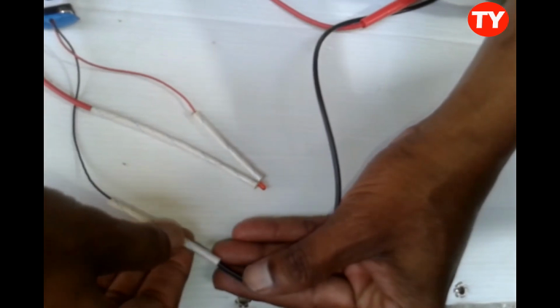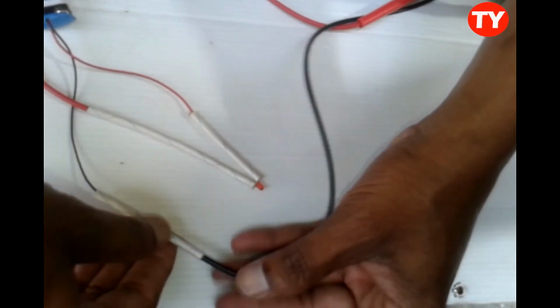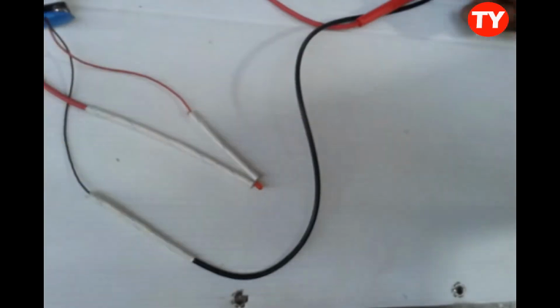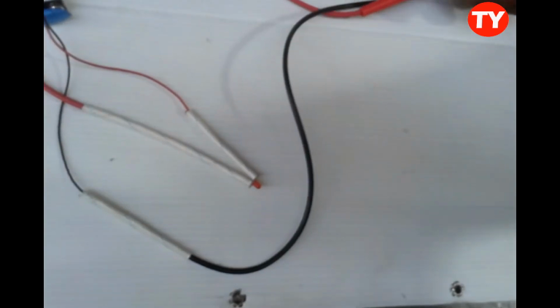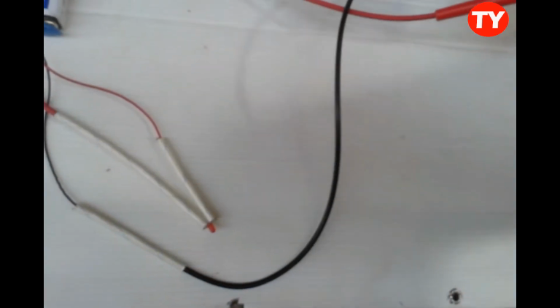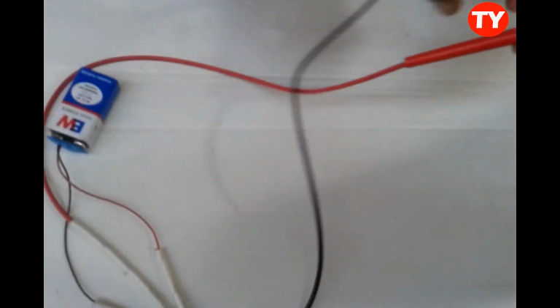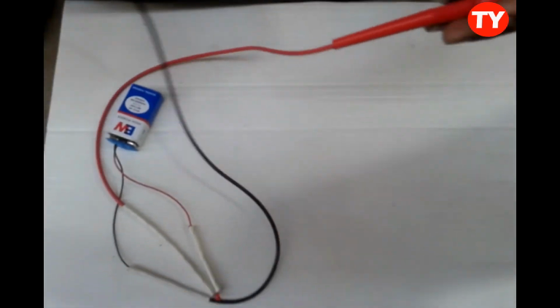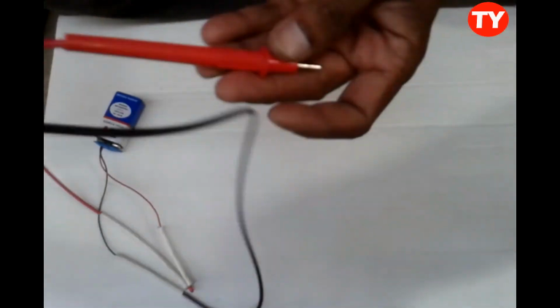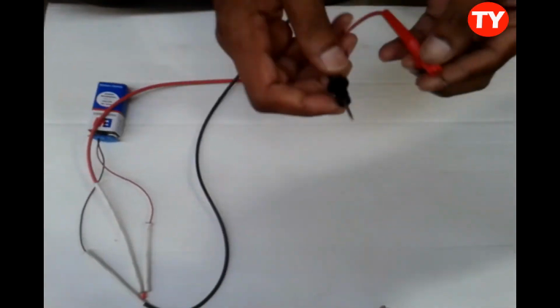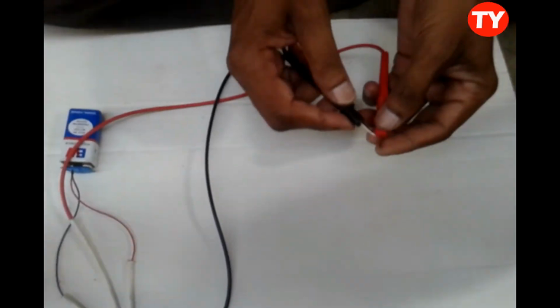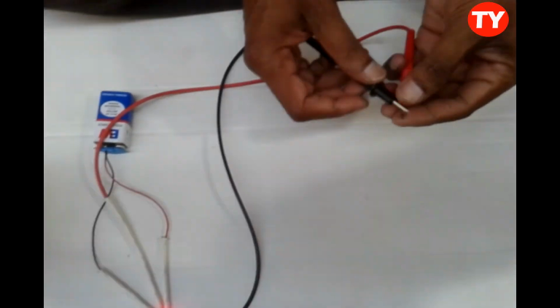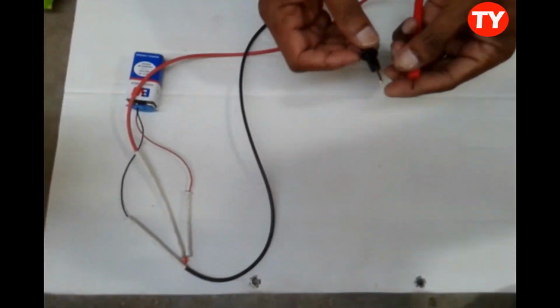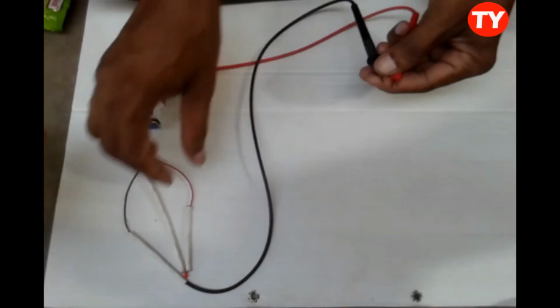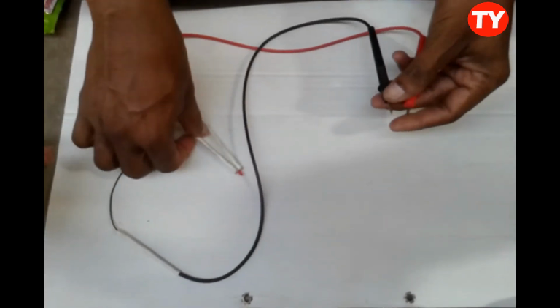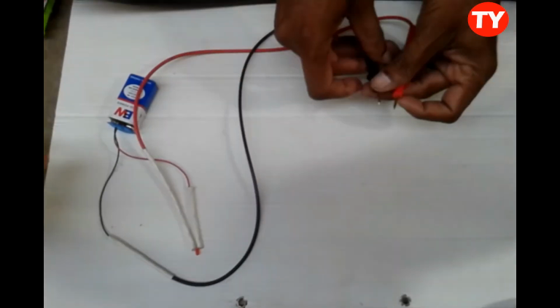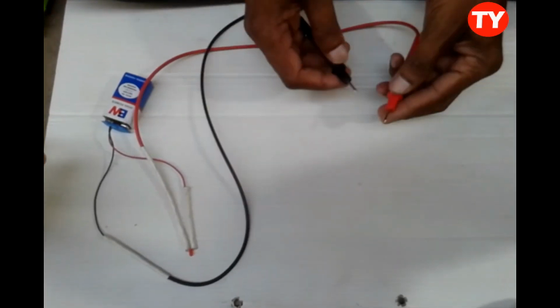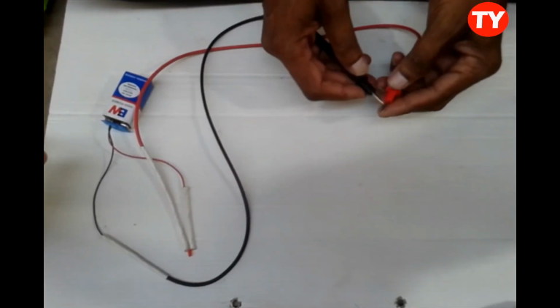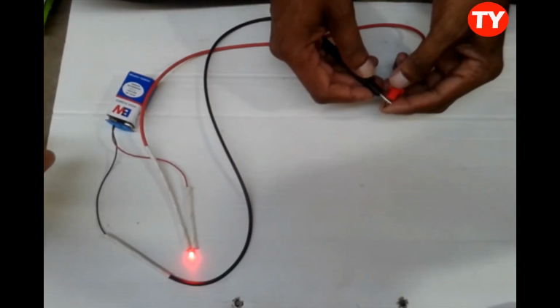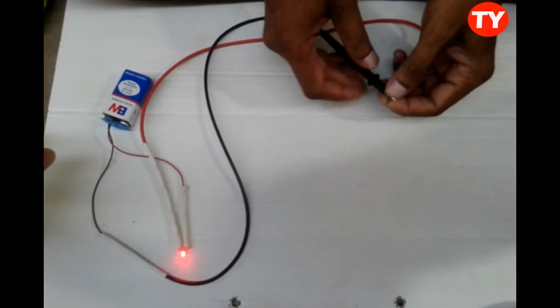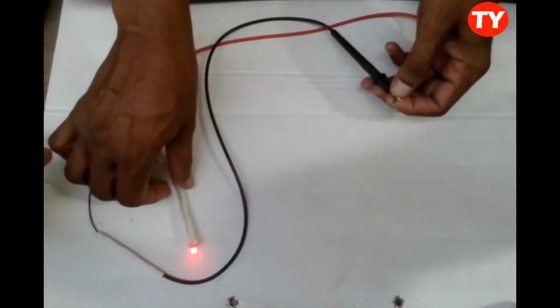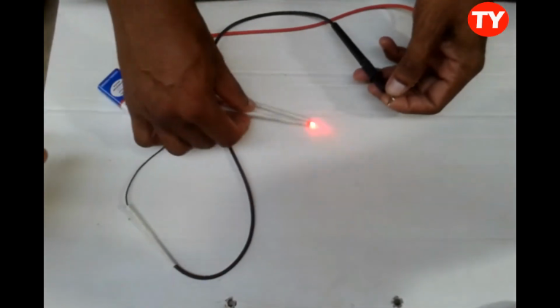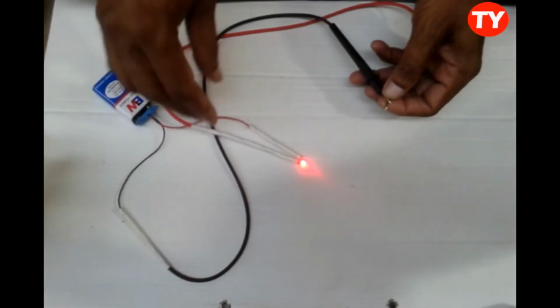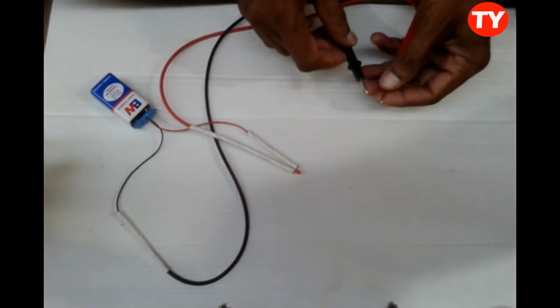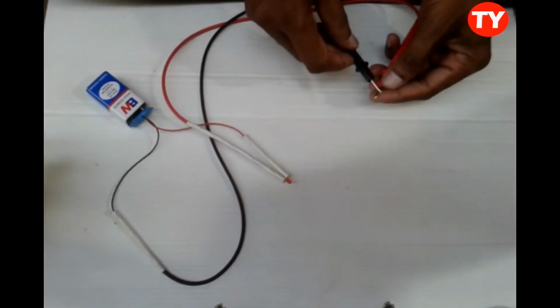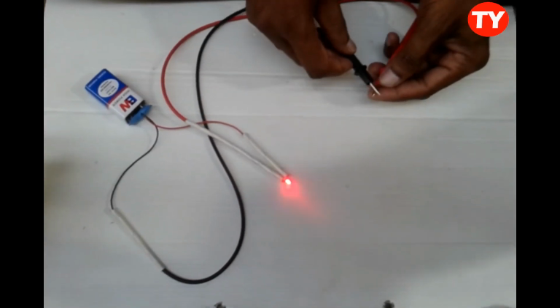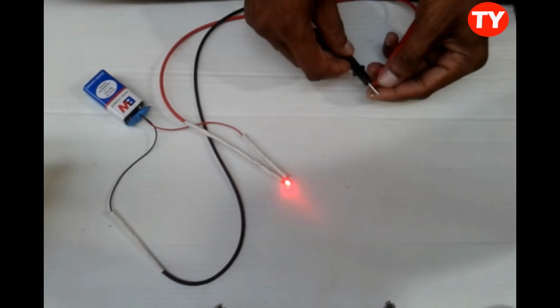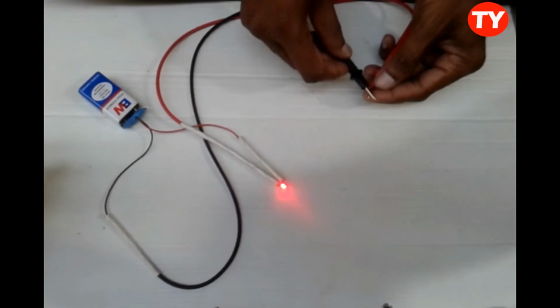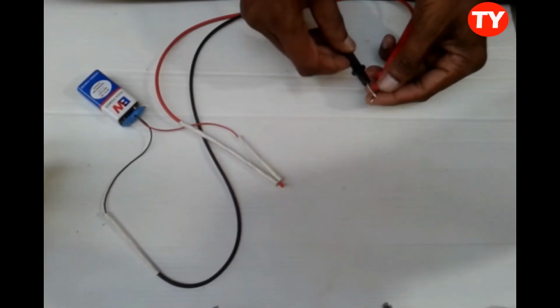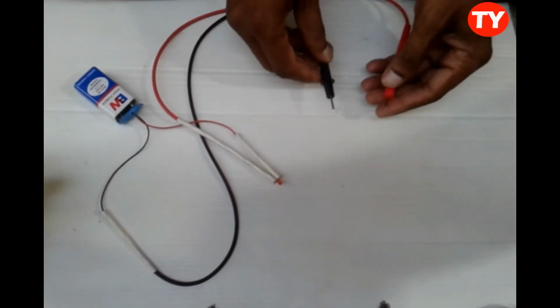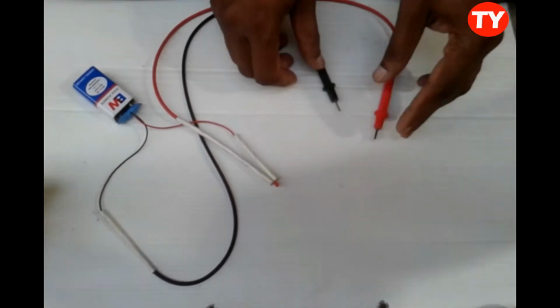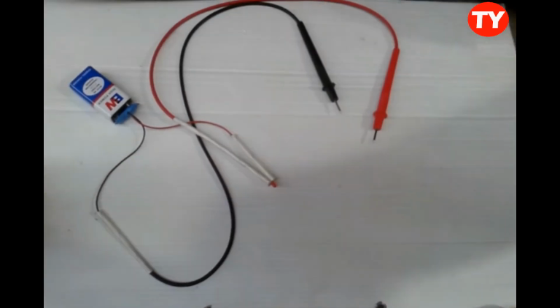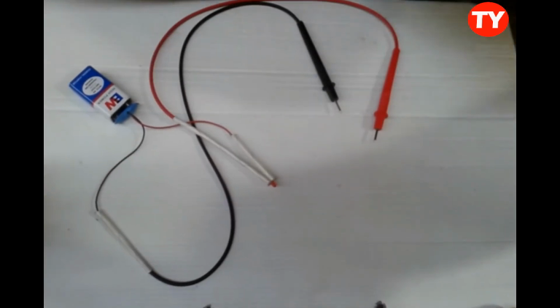Now the continuity tester is ready. When we connect these two probes together, the light will glow. When connected, the light will glow. By this we can check anything easily.